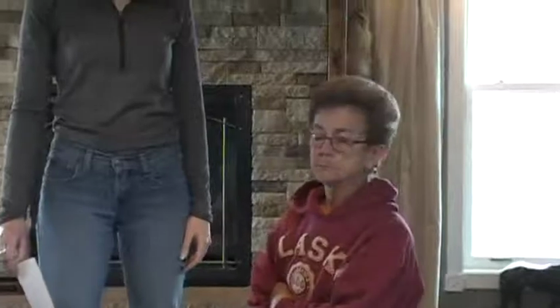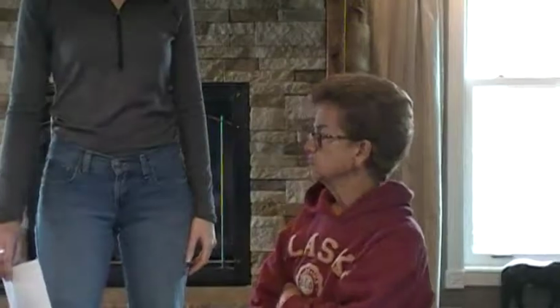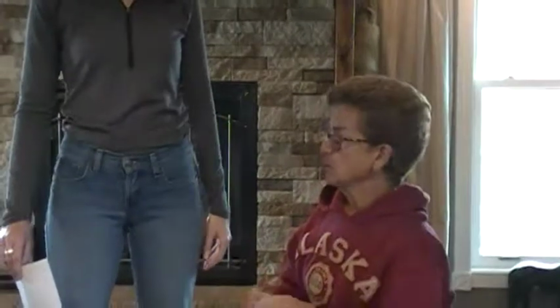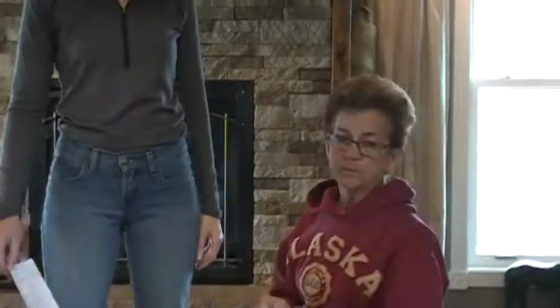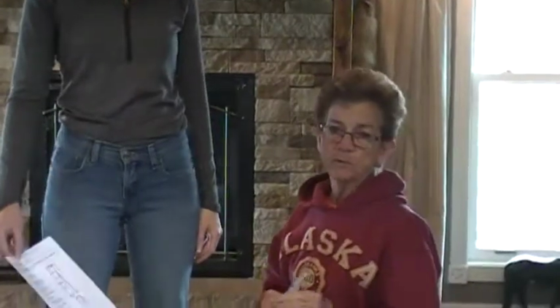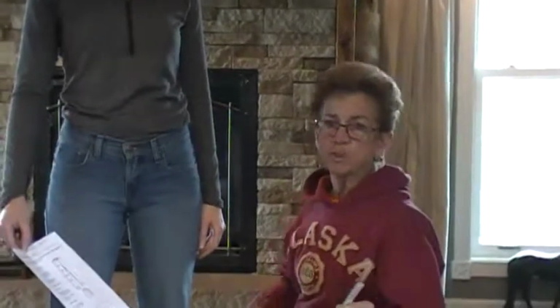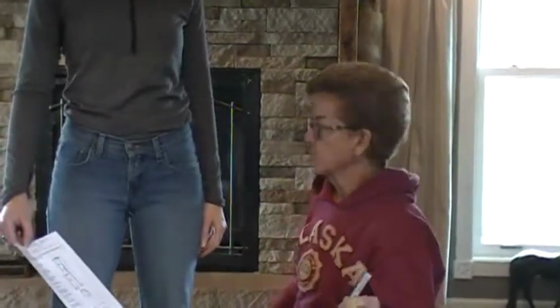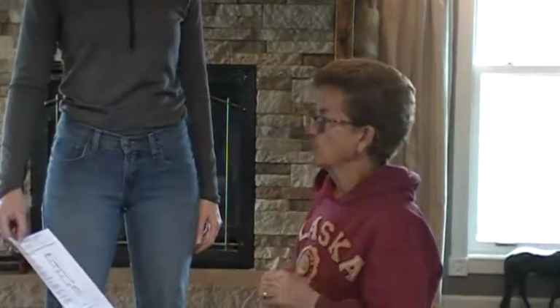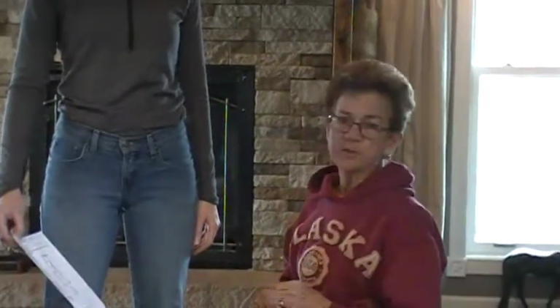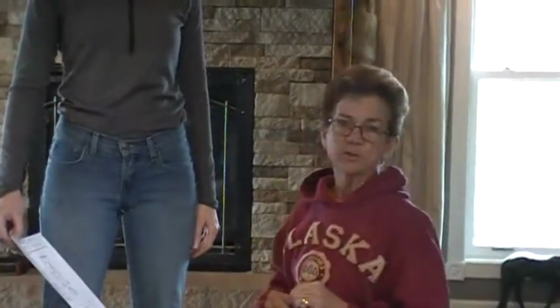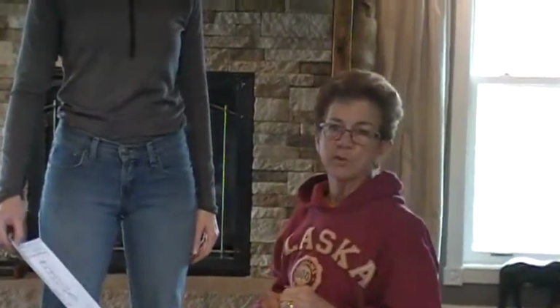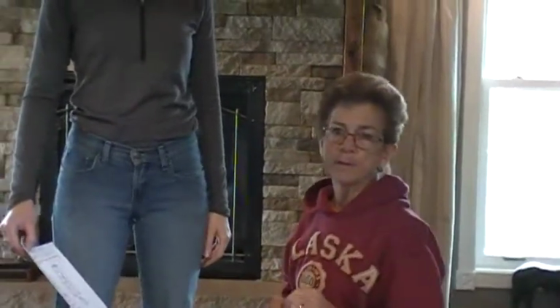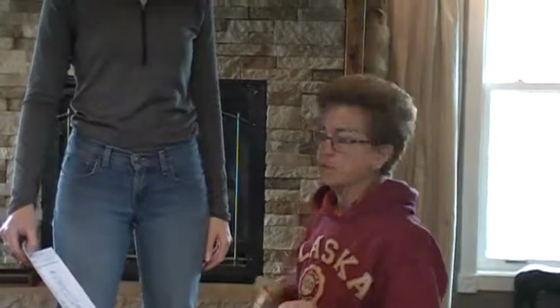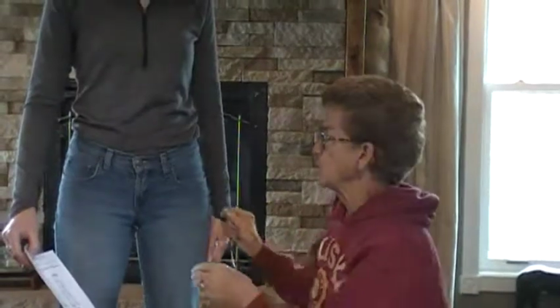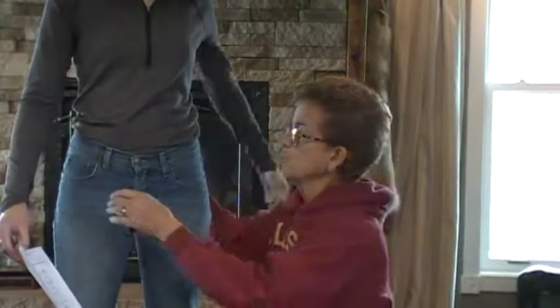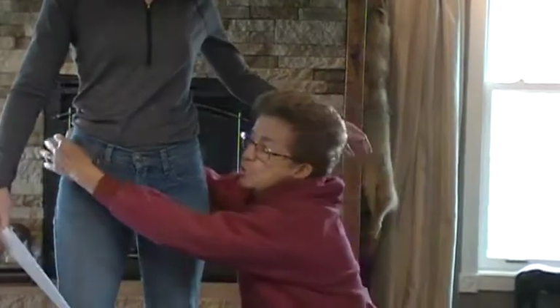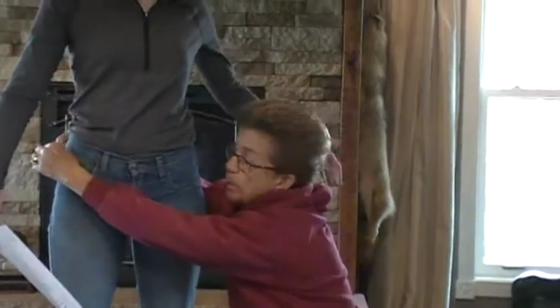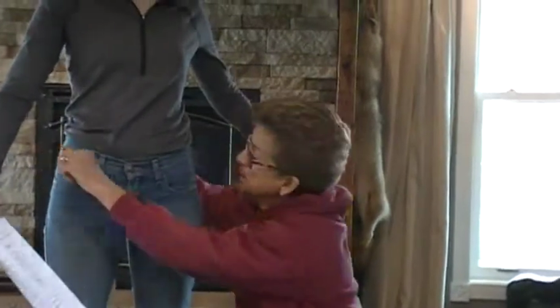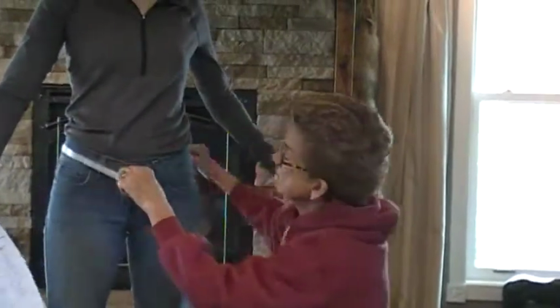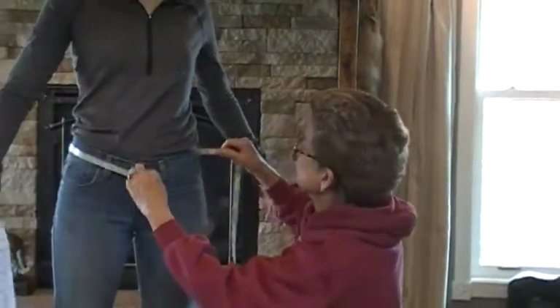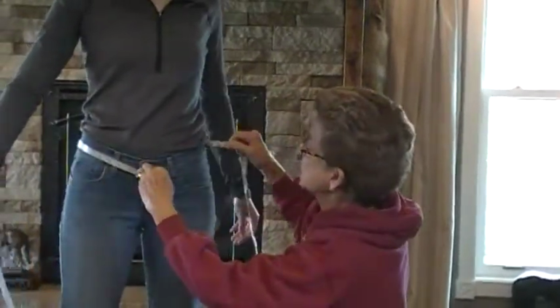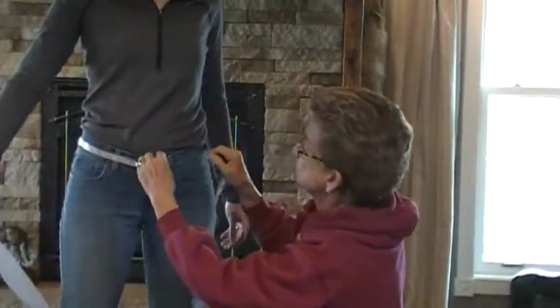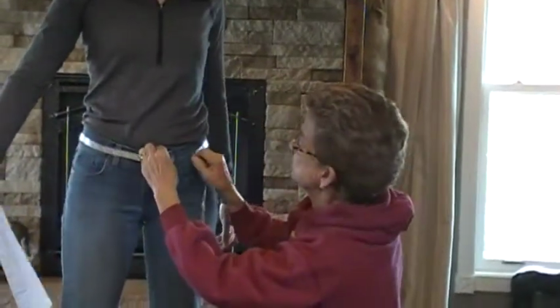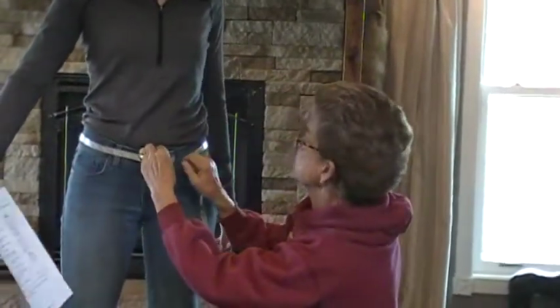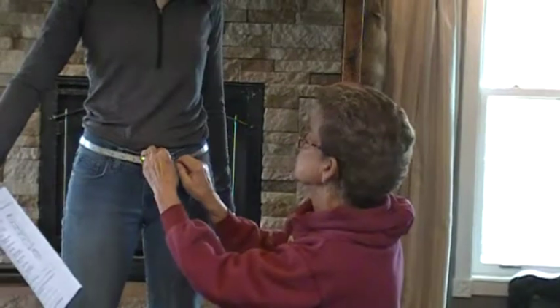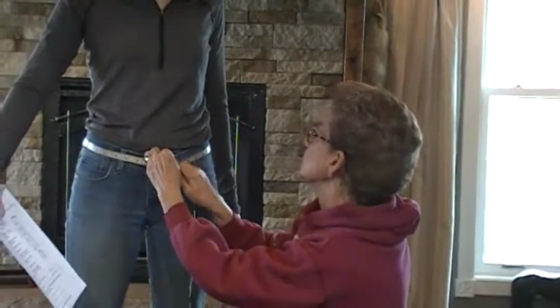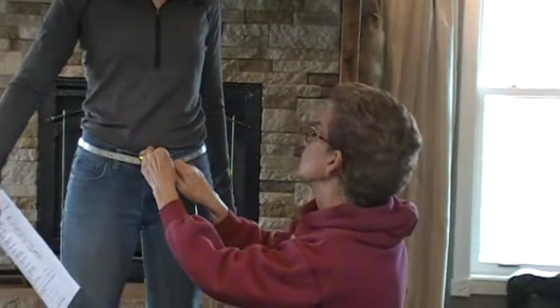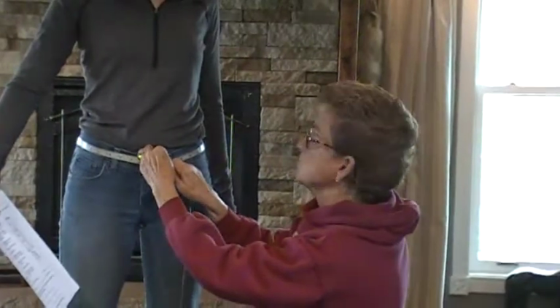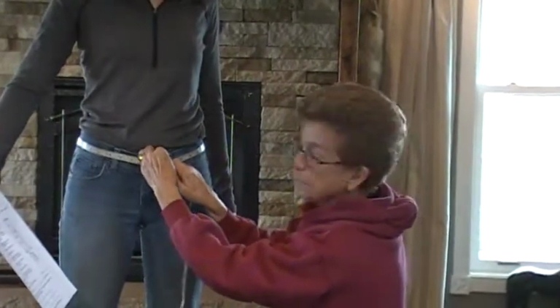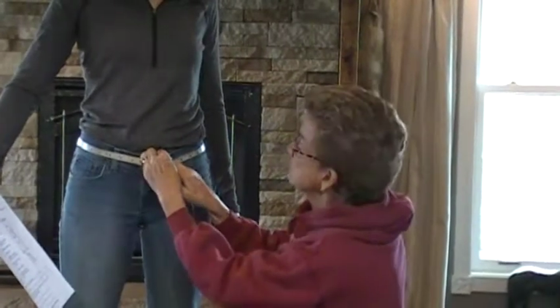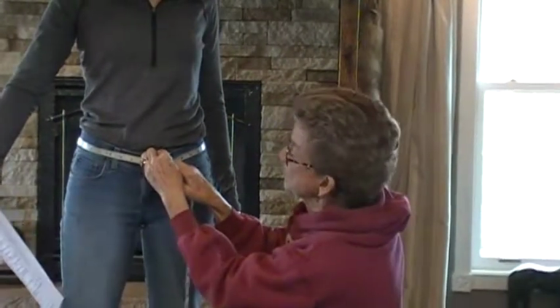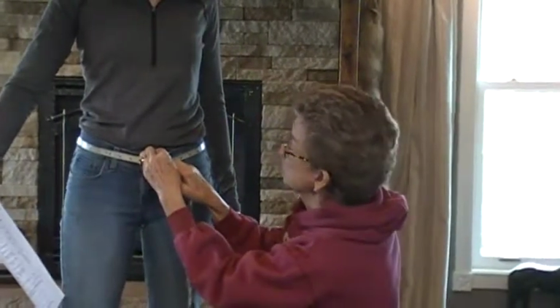We're measuring Bridget. We're going to start with waist. Make sure that you are wearing the kind of jeans that you are going to show in, and measure right over the belt loops. In her case, we have 33 over the belt loops.